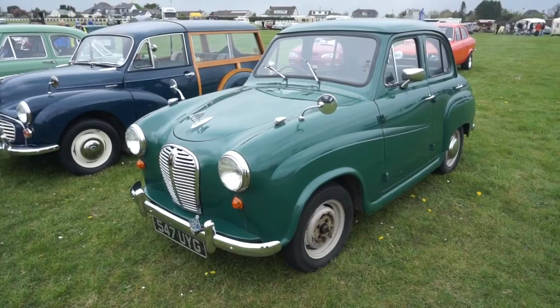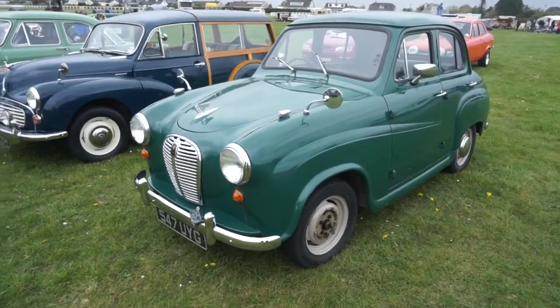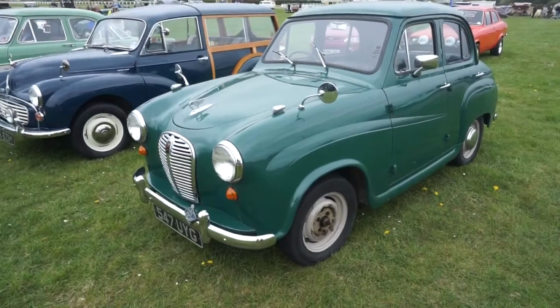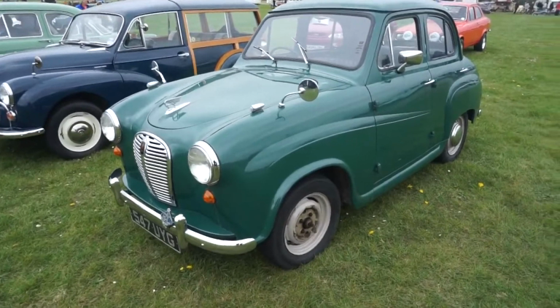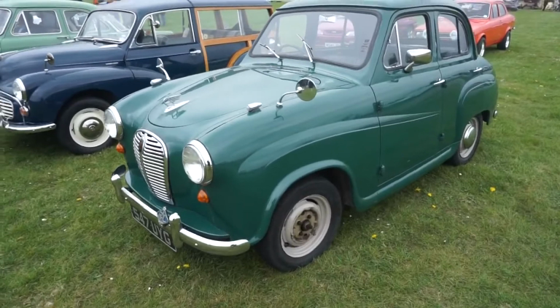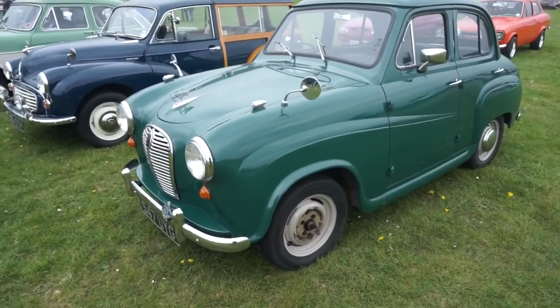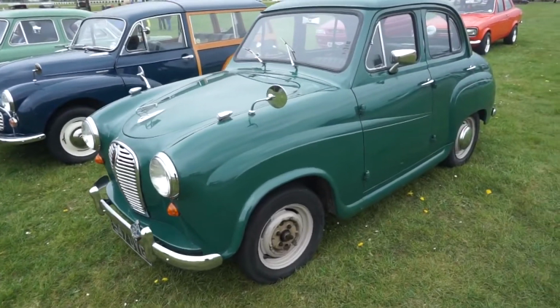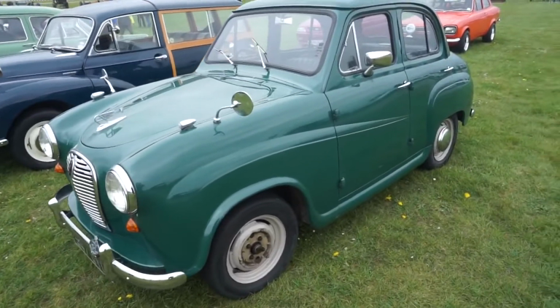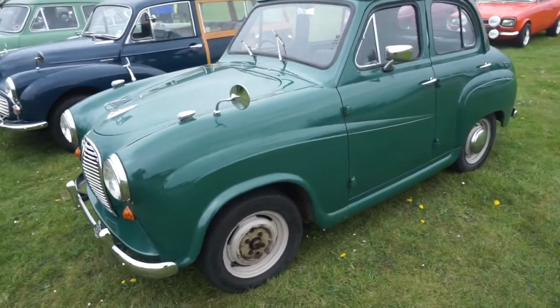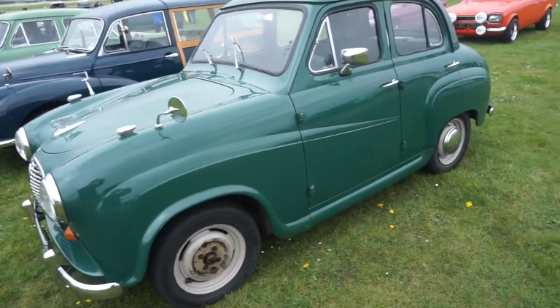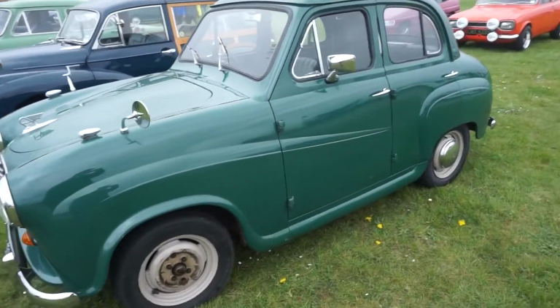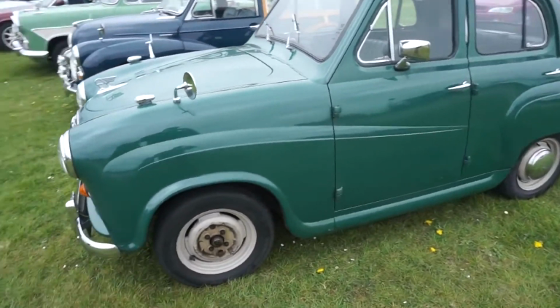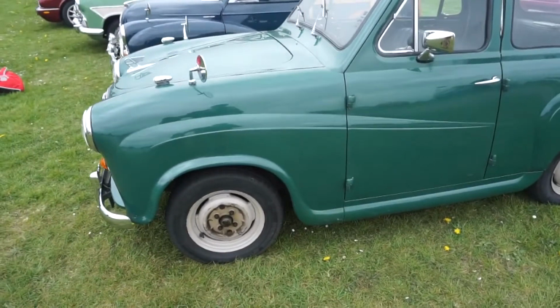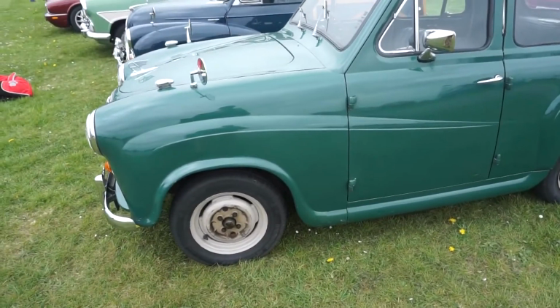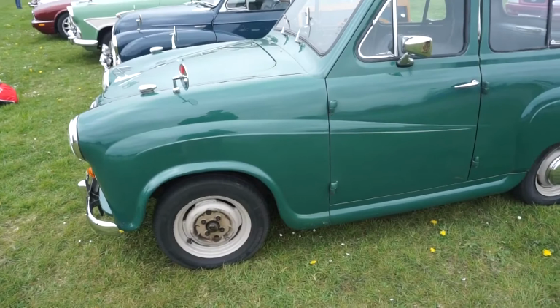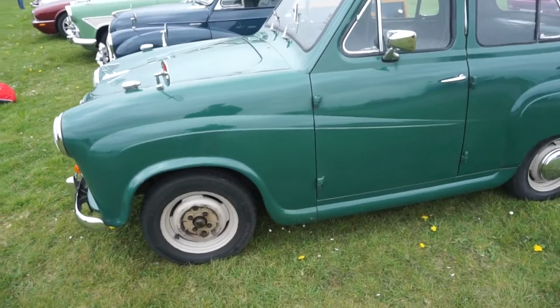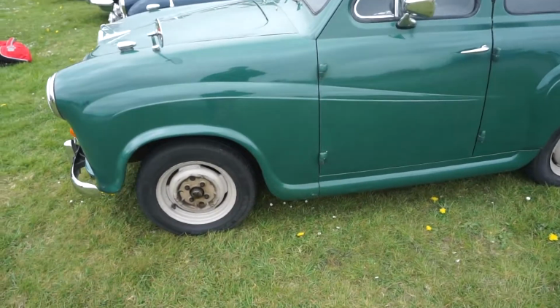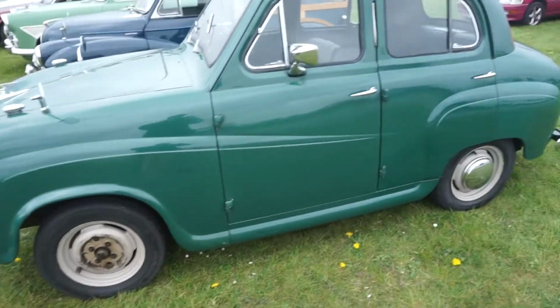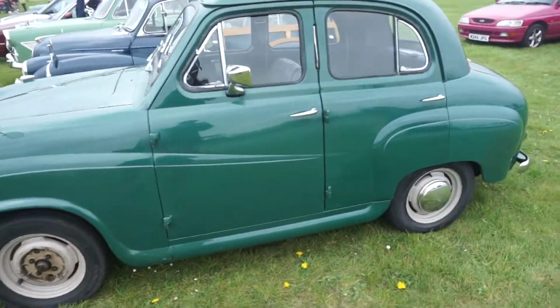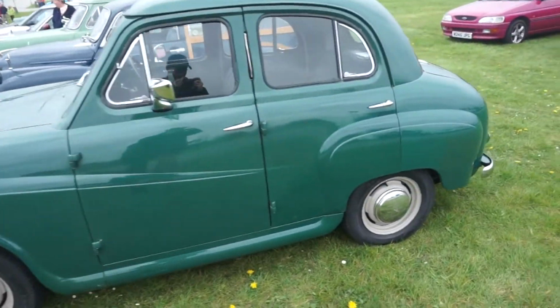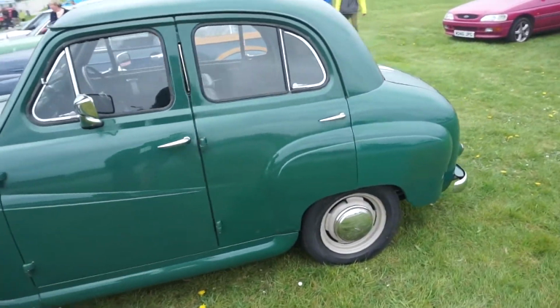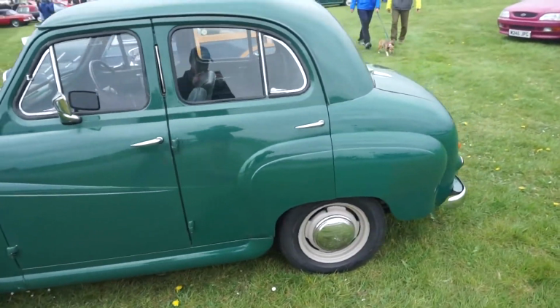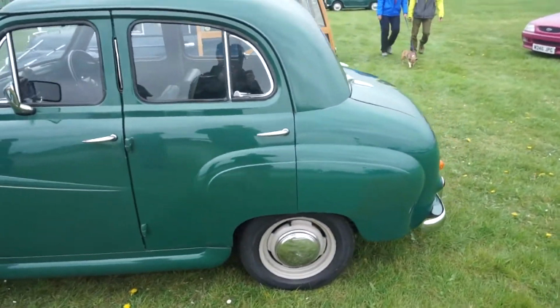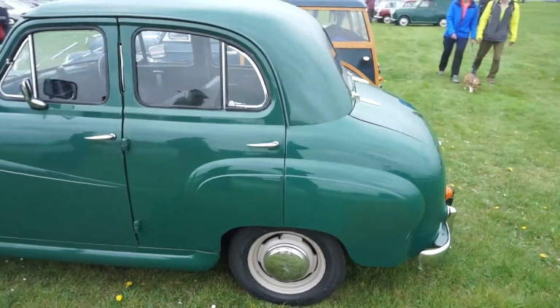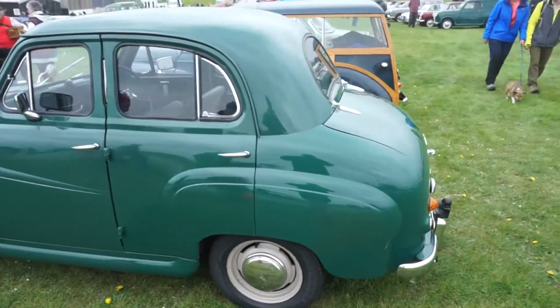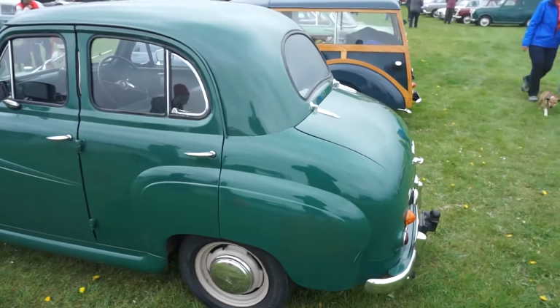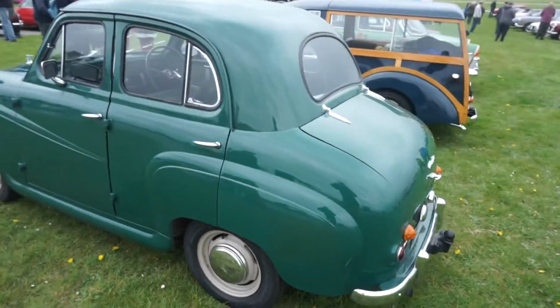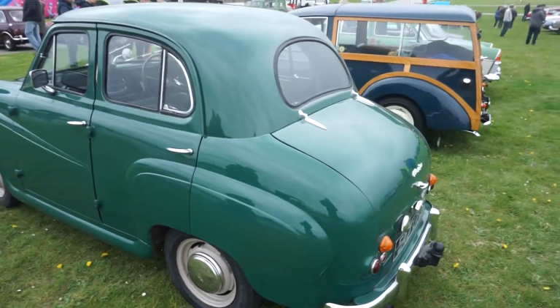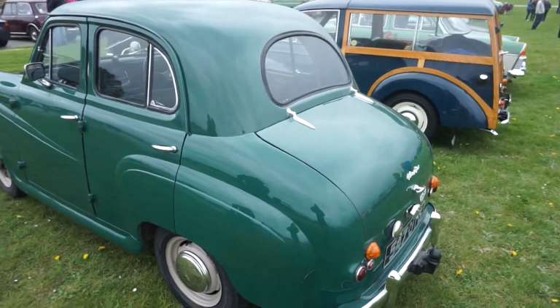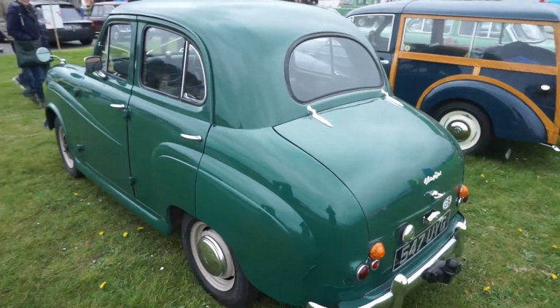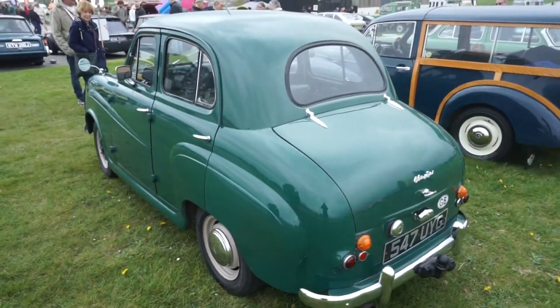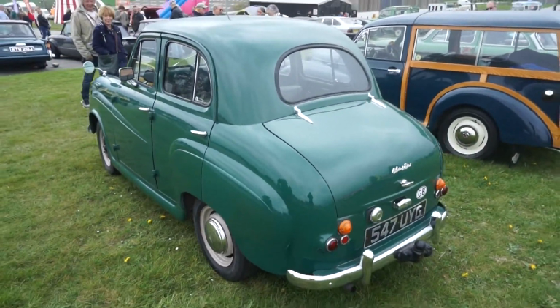Here we have a 1956 Austin A30. My father had one of these as his first car. It's looking pretty original — probably lost the hubcap on the way down here. You can see it's the A30 with a slightly smaller rear window than the A35.